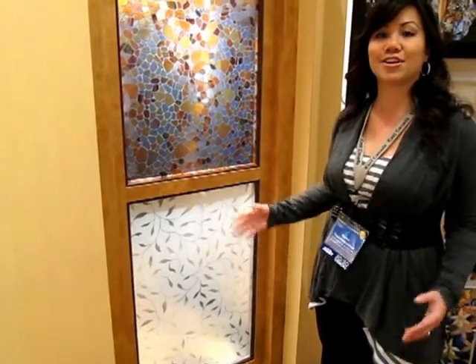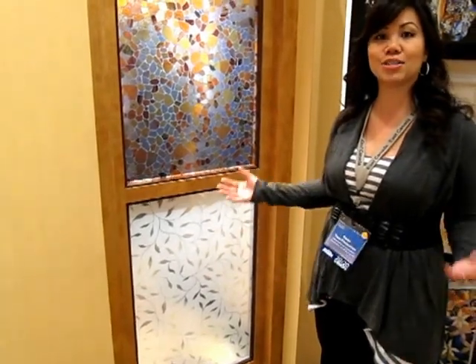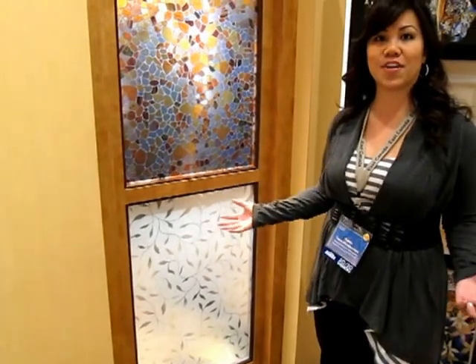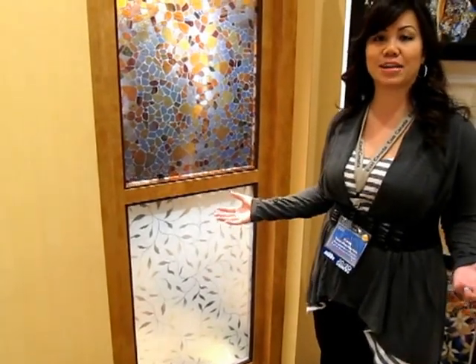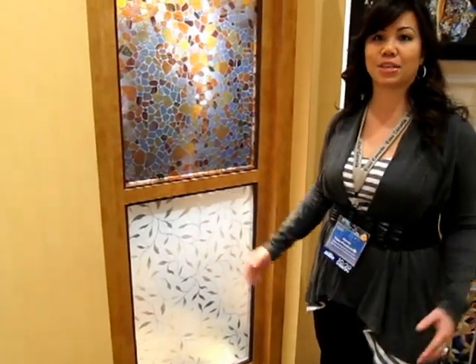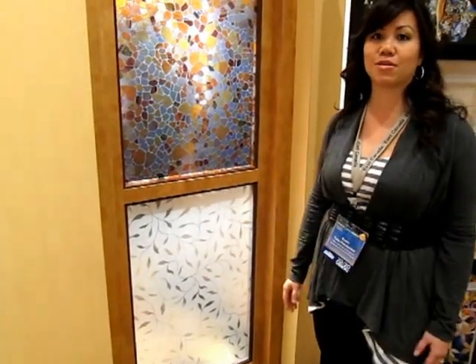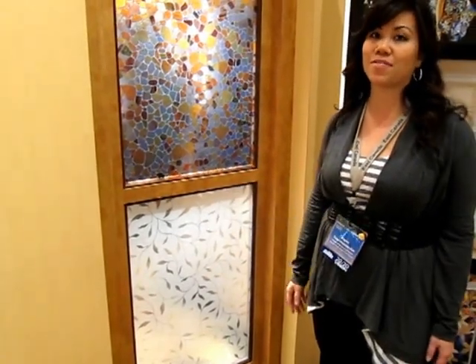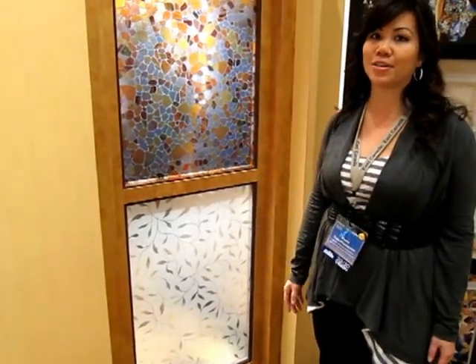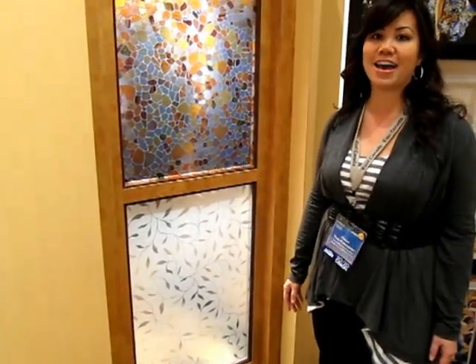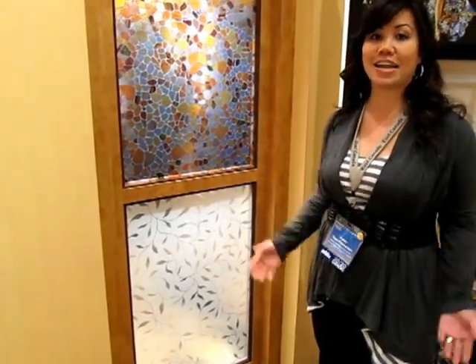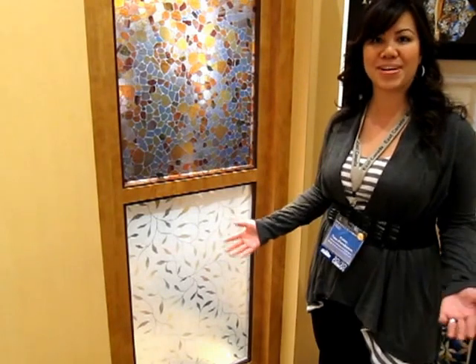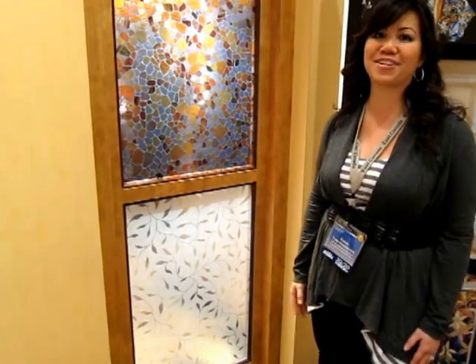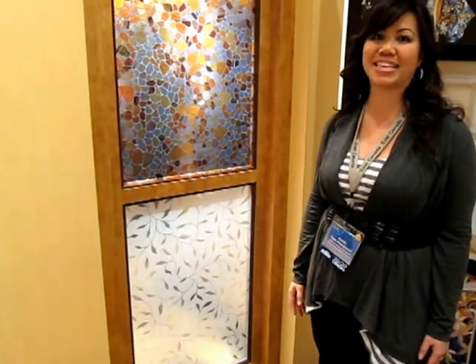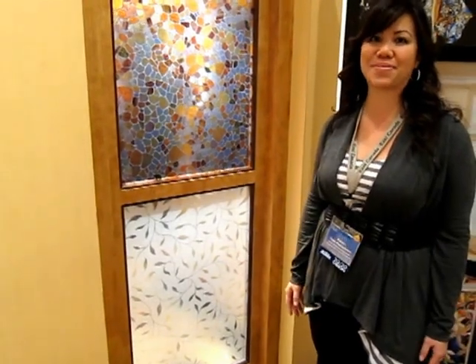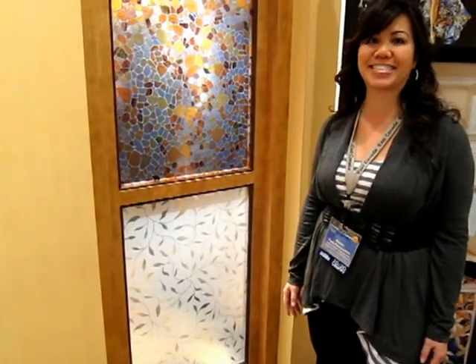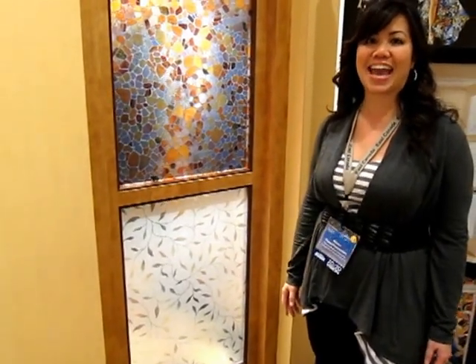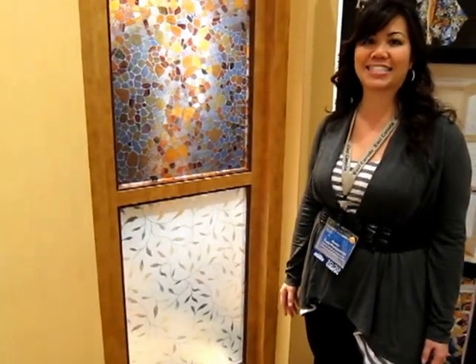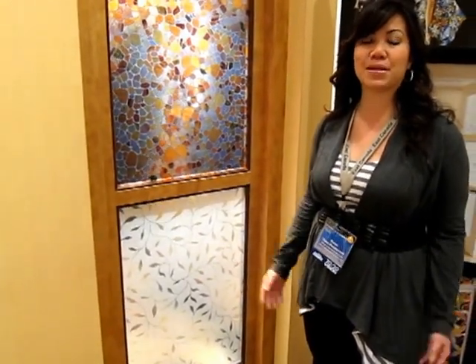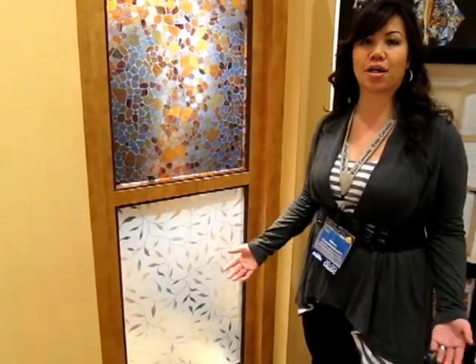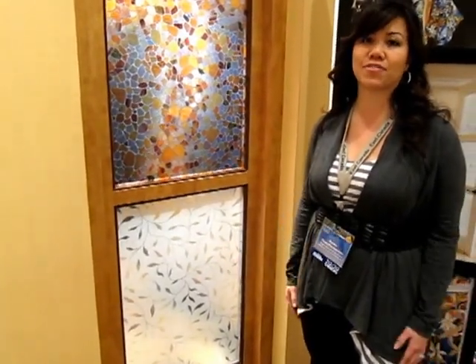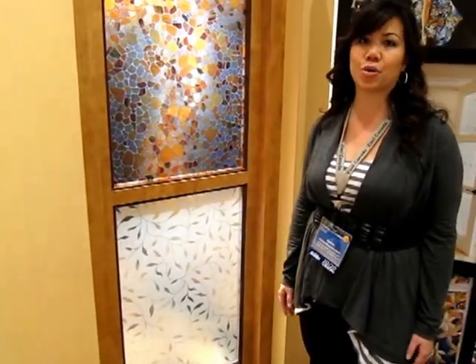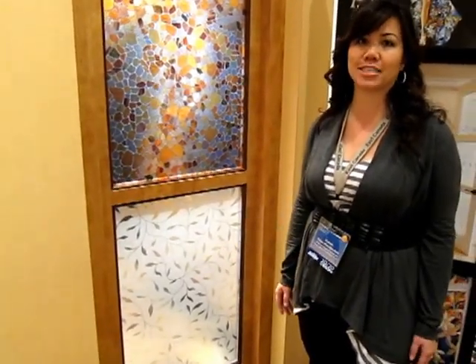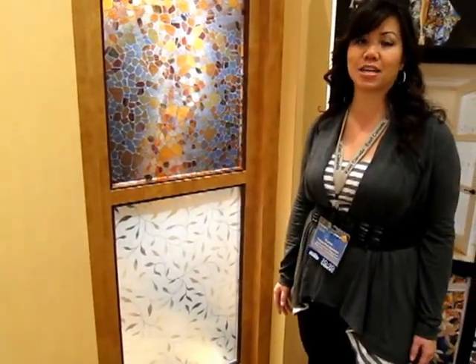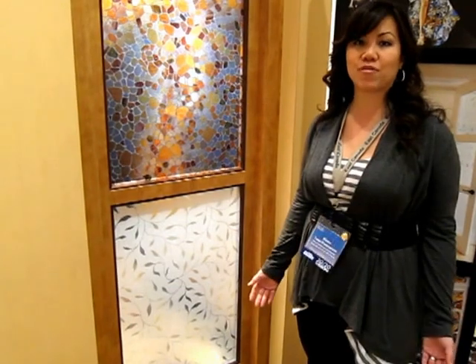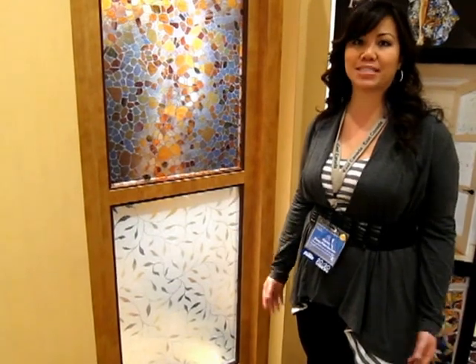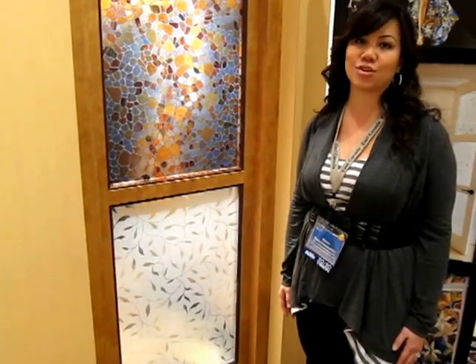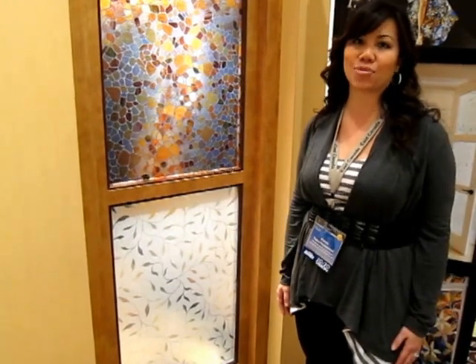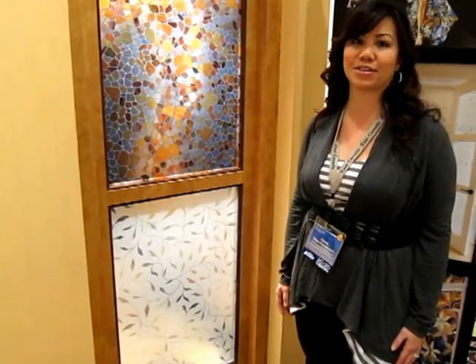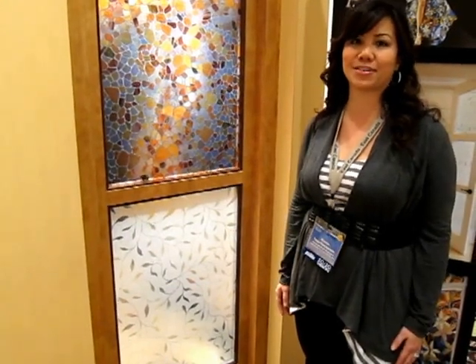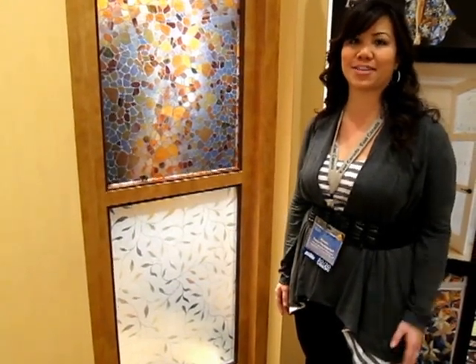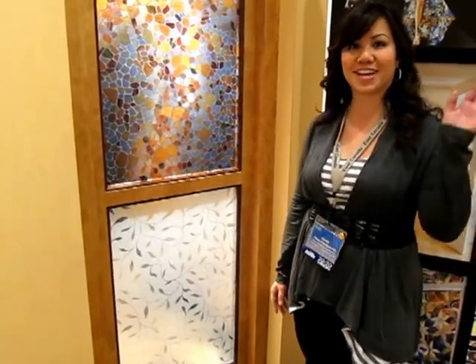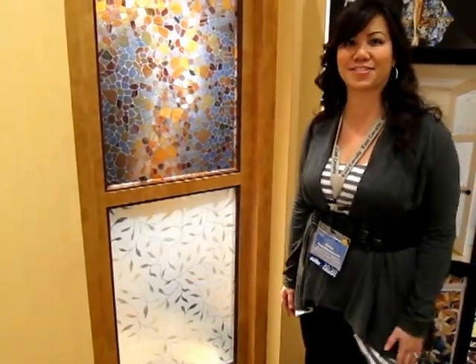So this window film is going to be available now, and I'm really excited about it. Make sure you call us for an in-home consultation at 416-243-0007. Talk to you soon.